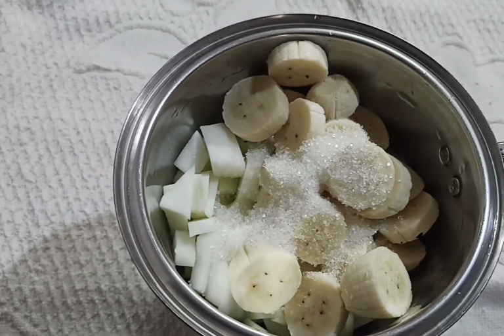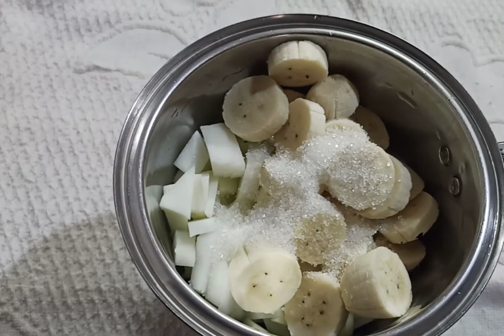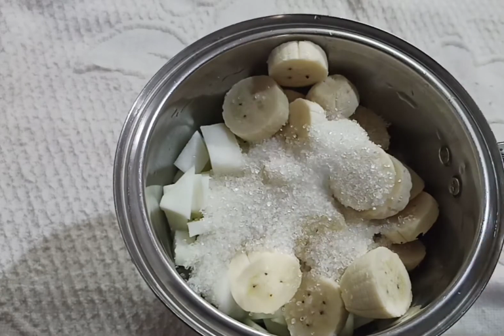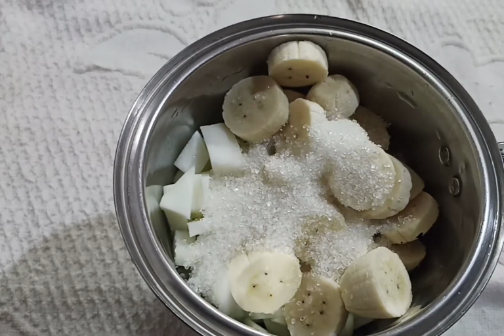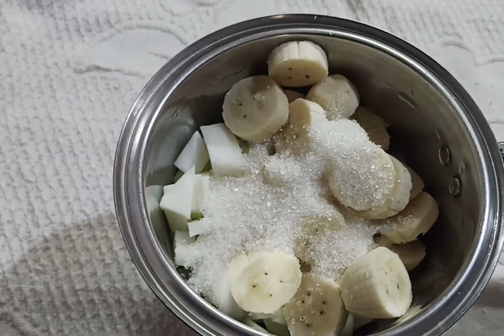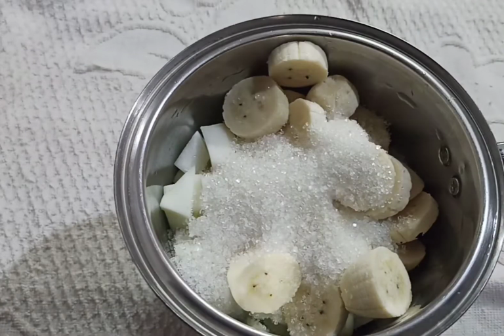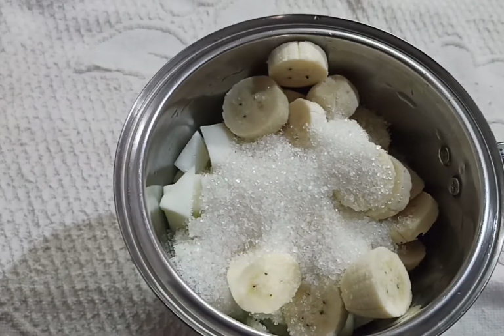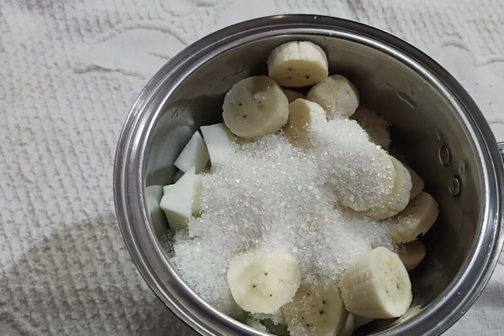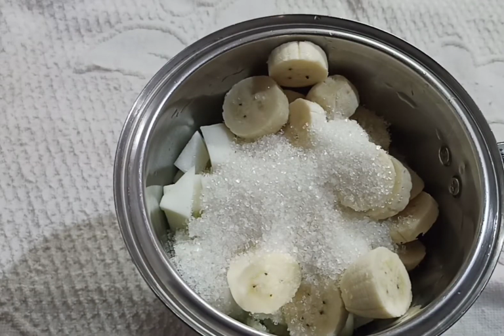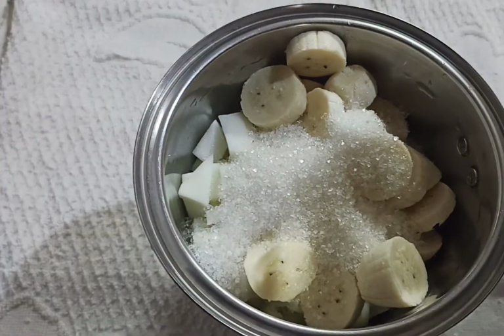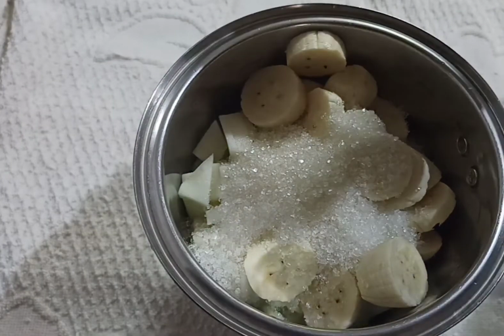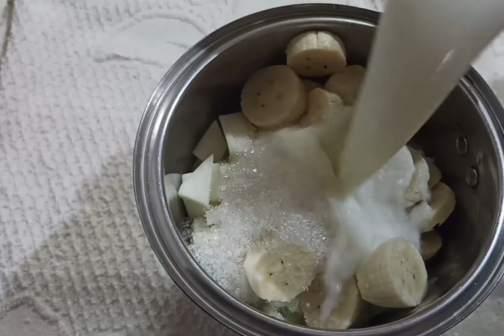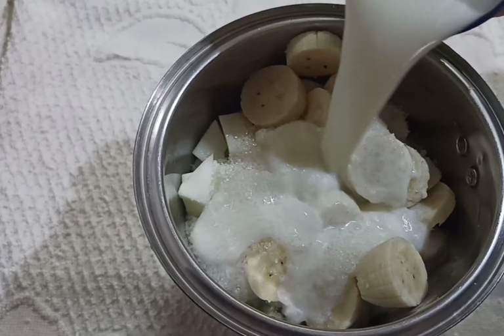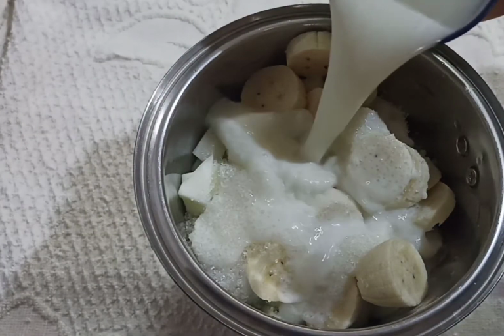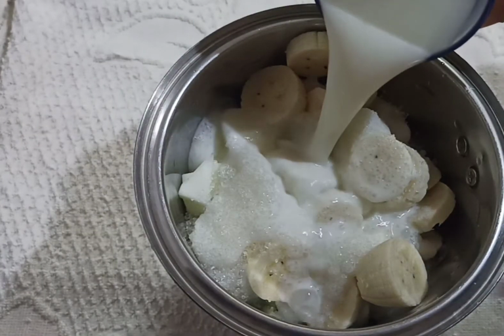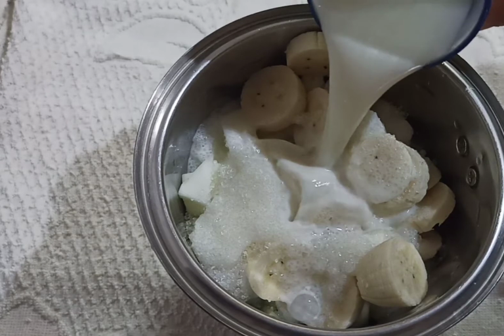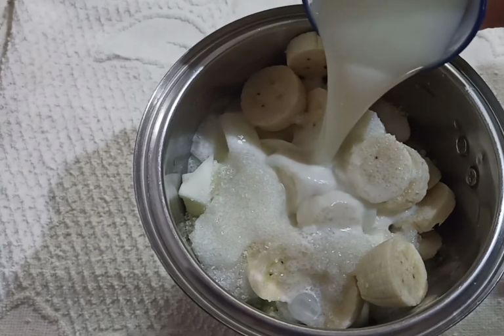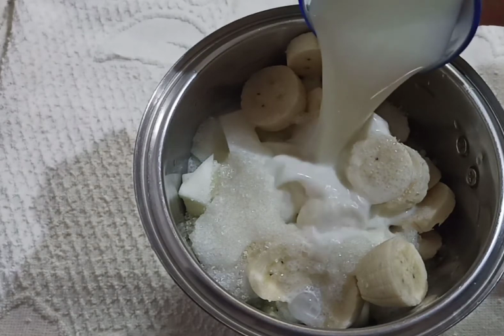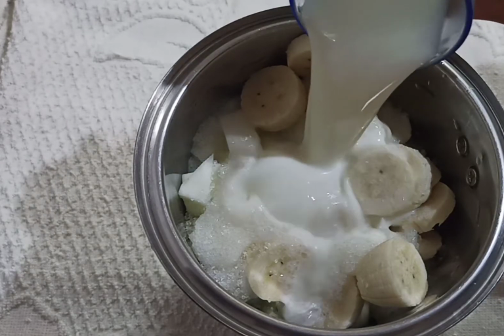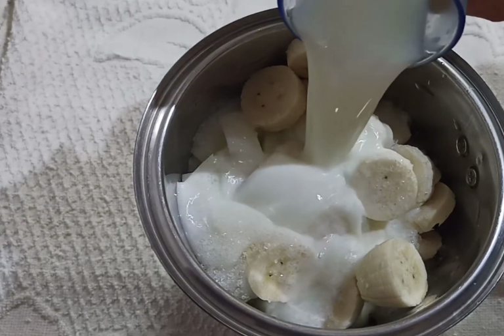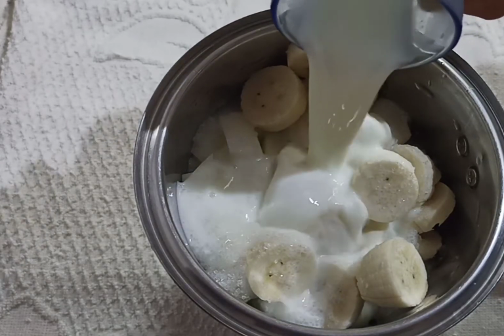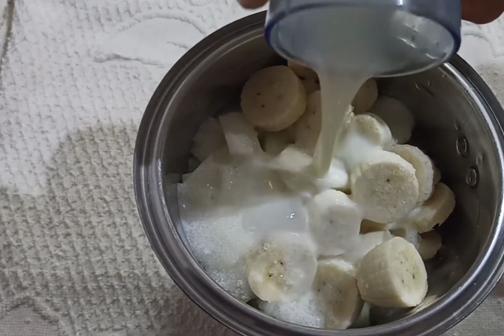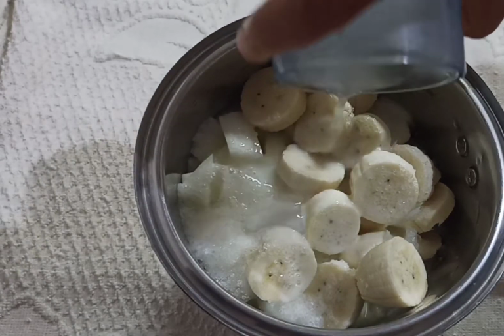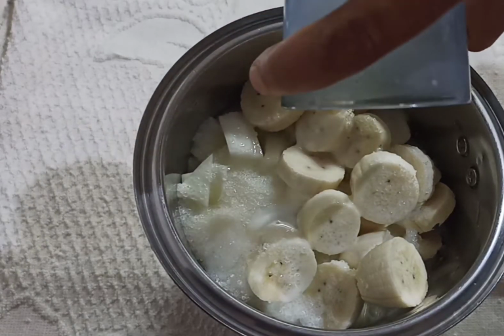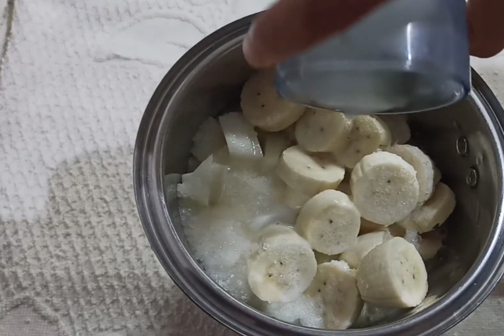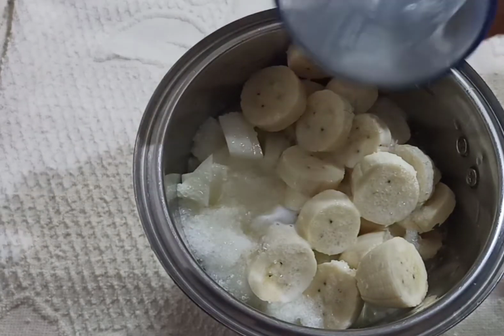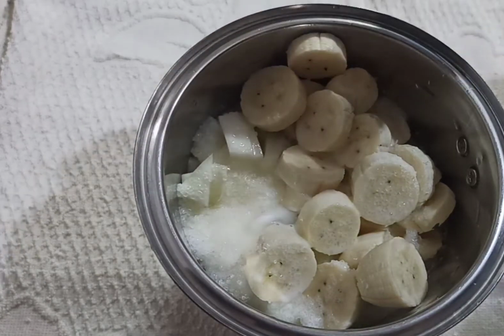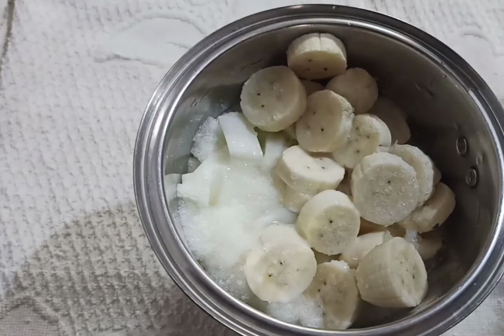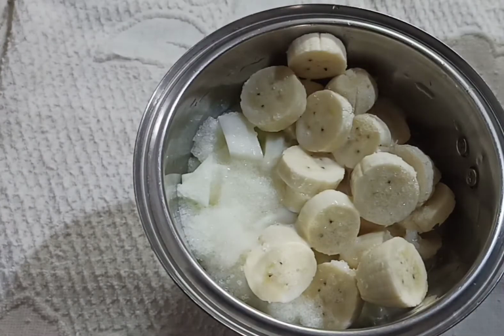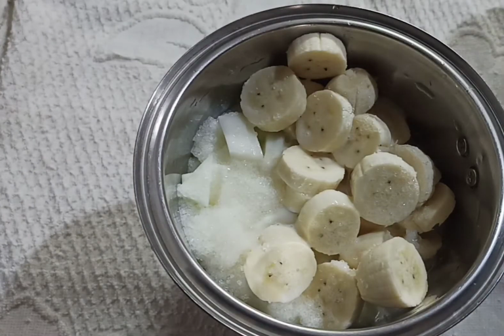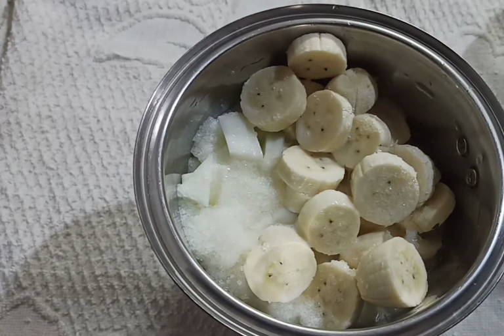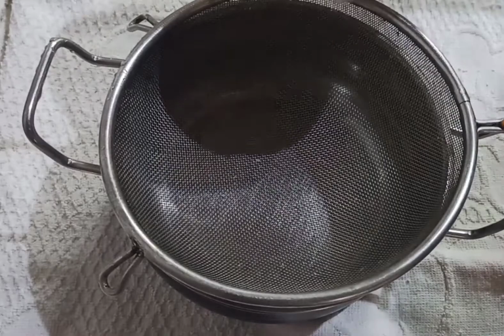Now we have mixed with the butter. We add a good butter. Add a good butter to get it. Add it to the butter and add it.